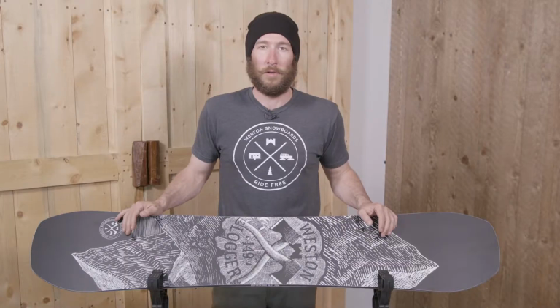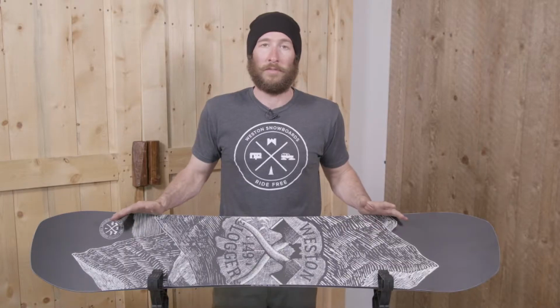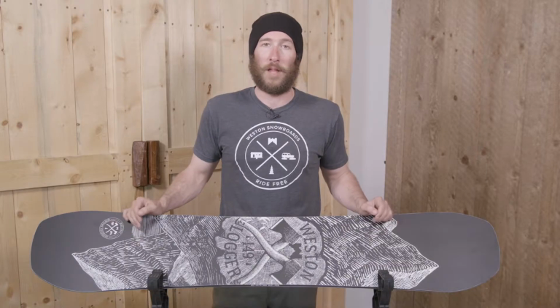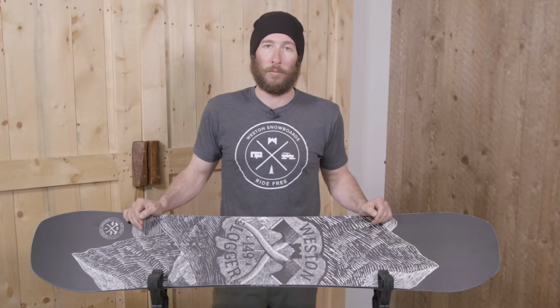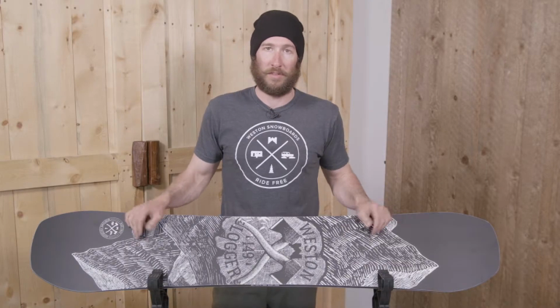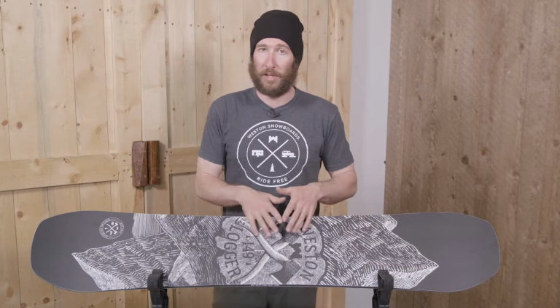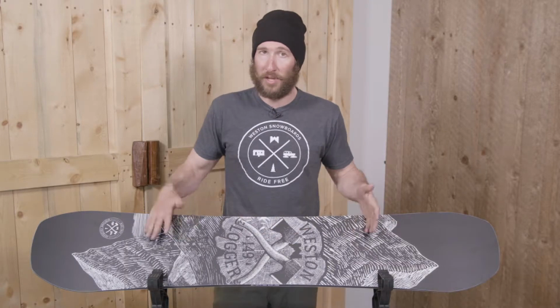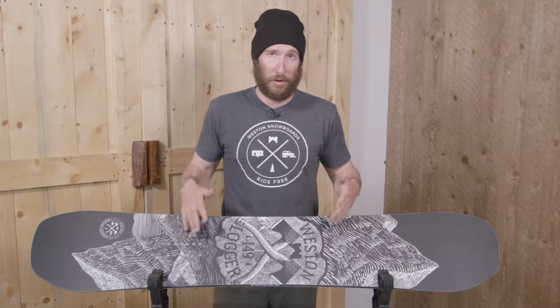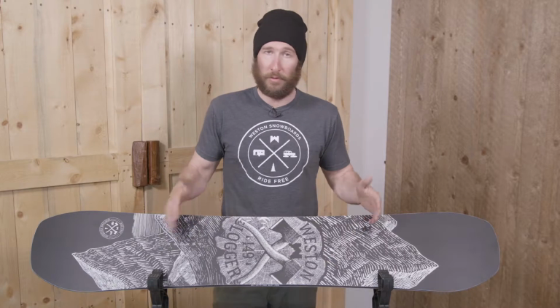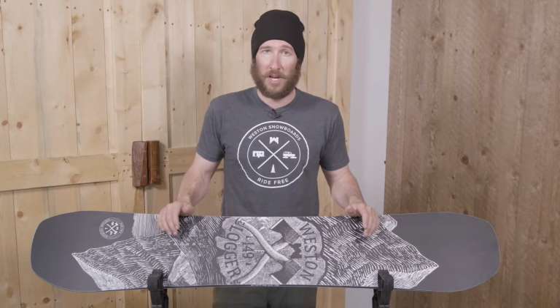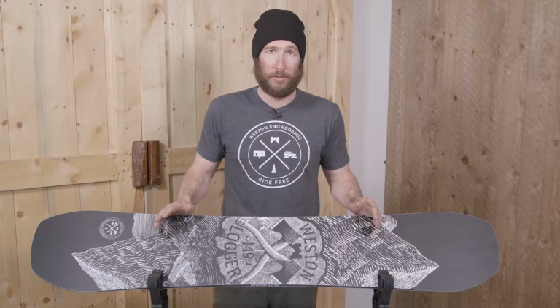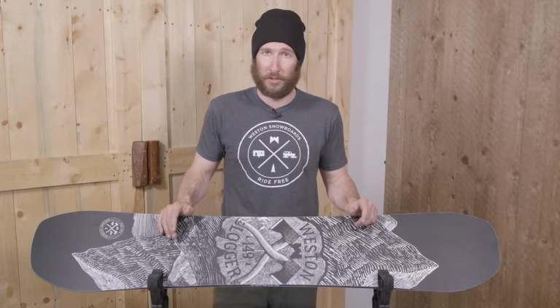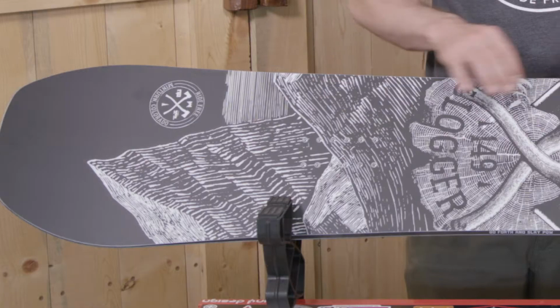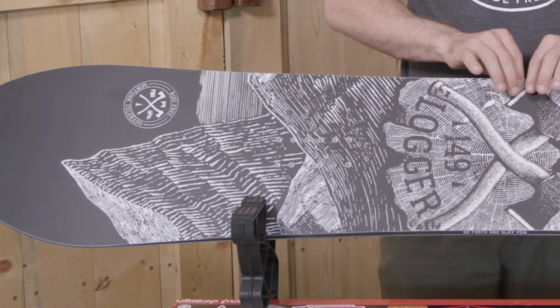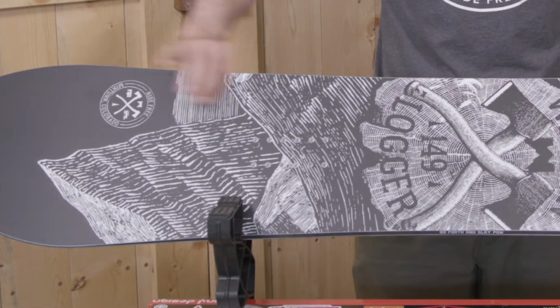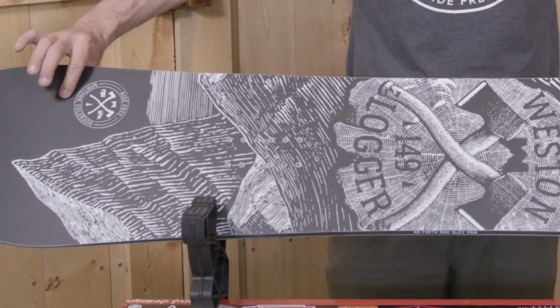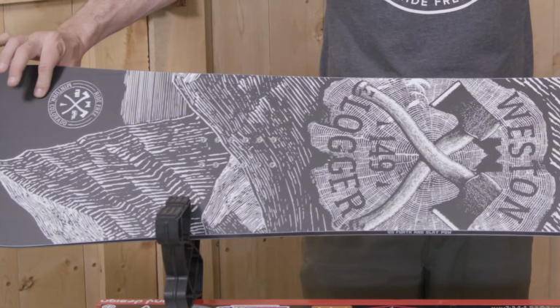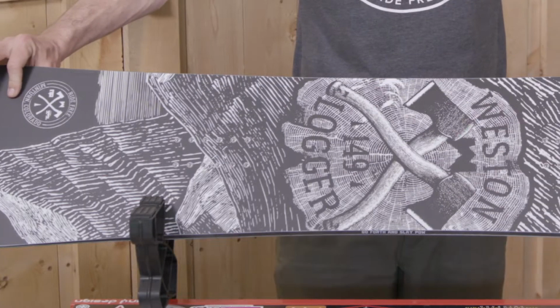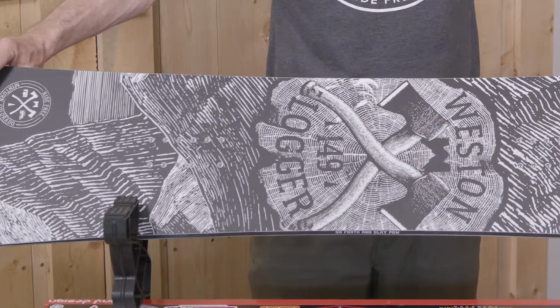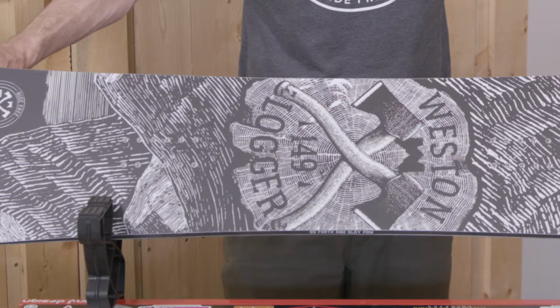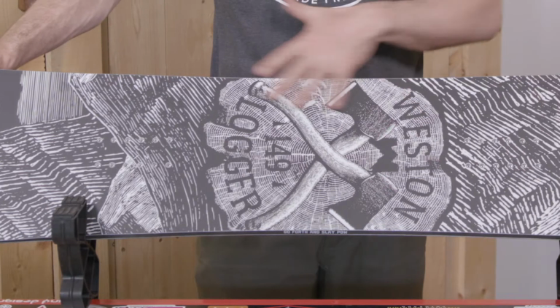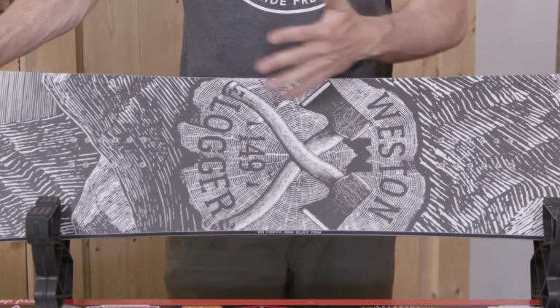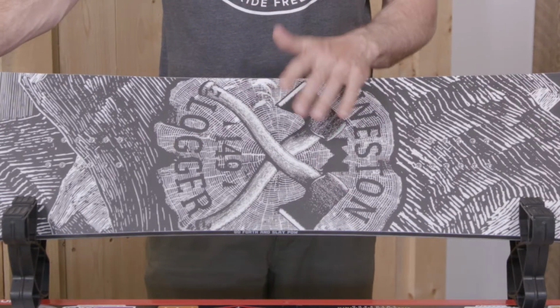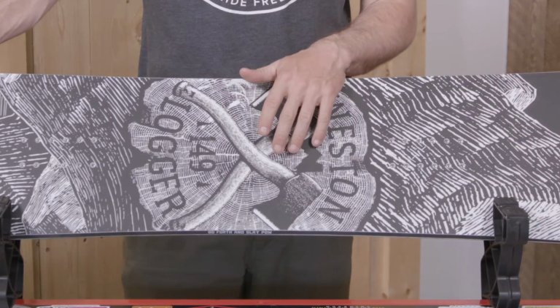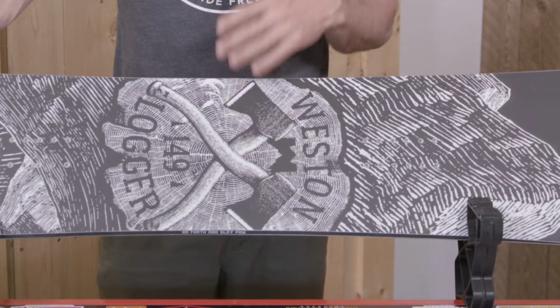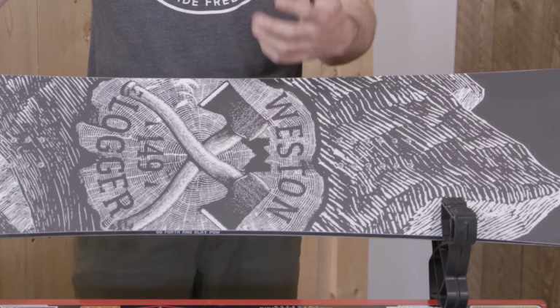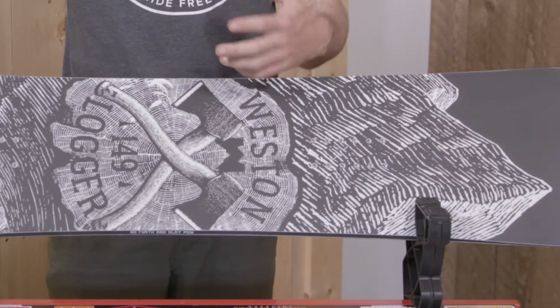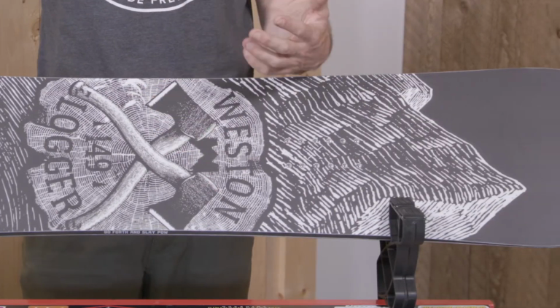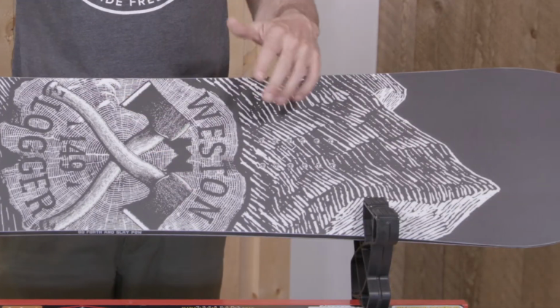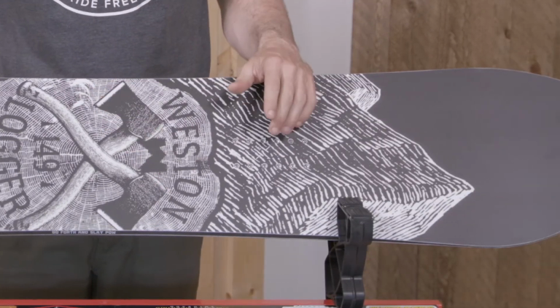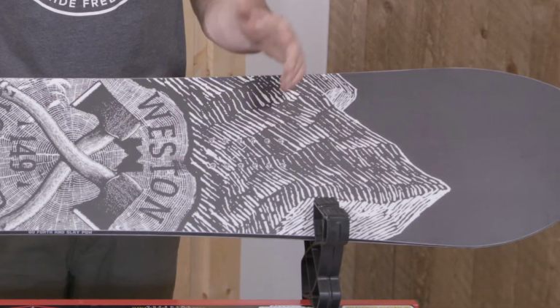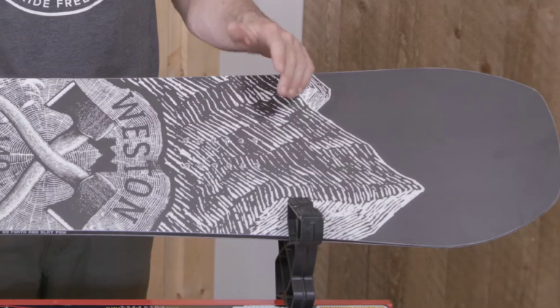This is a full flat board, which means there's really no camber — no reverse camber, no traditional camber. It is flat from nose to tail. What that gives you is a really consistent flex pattern, so this board is really dependable, reliable — it is for sure our workhorse.